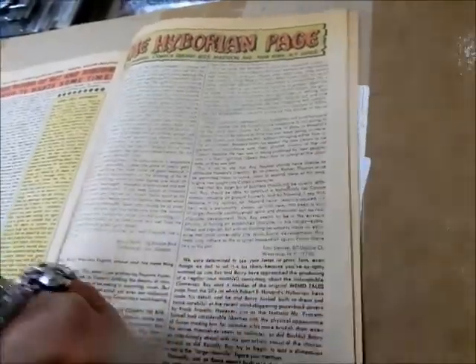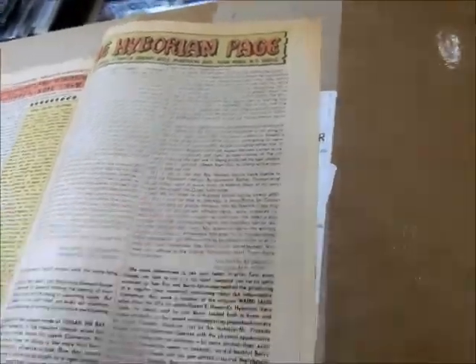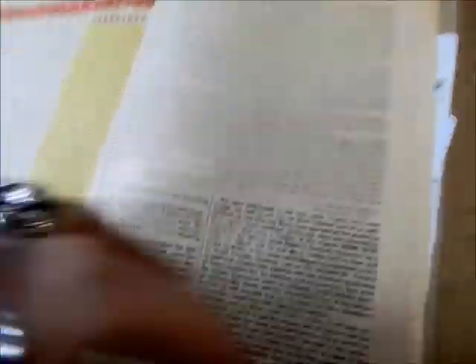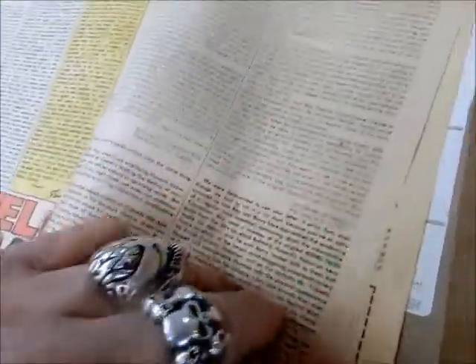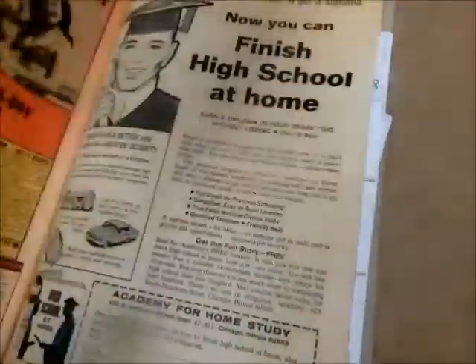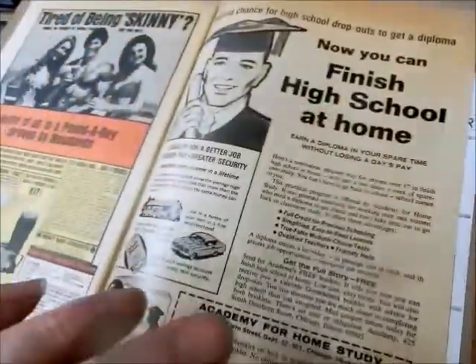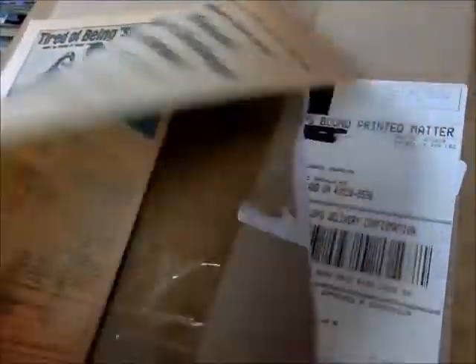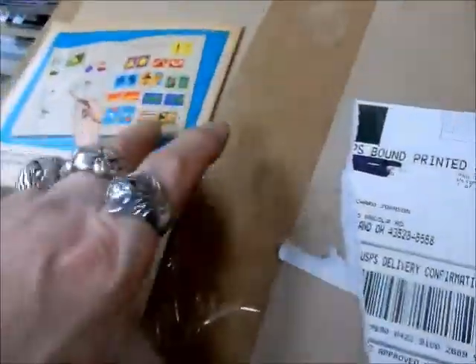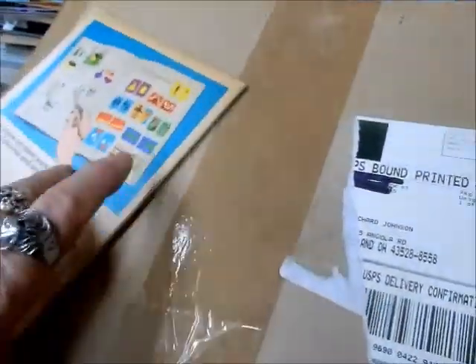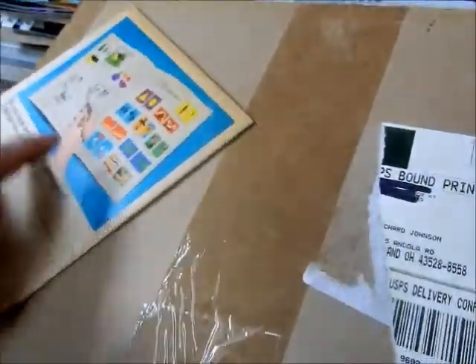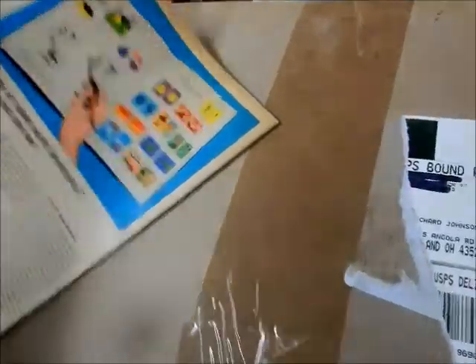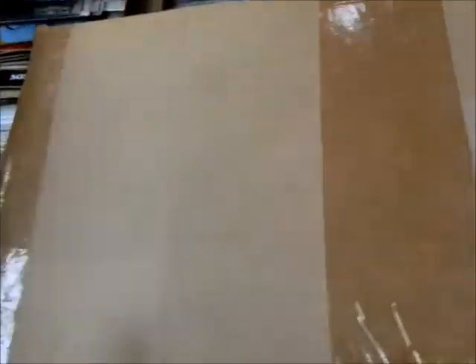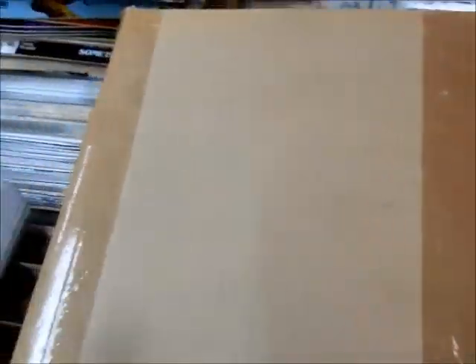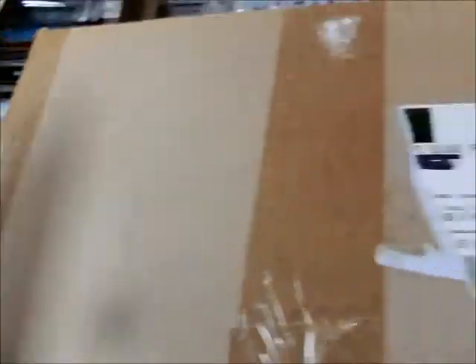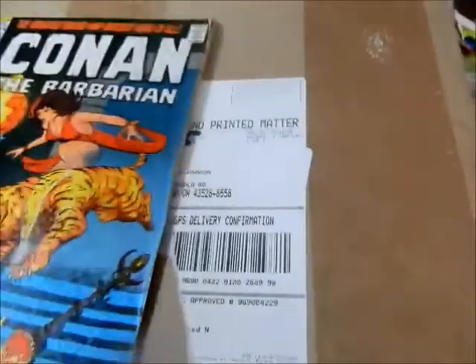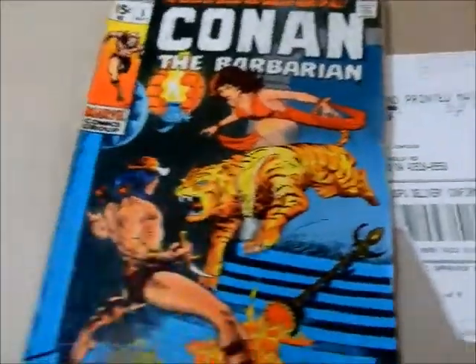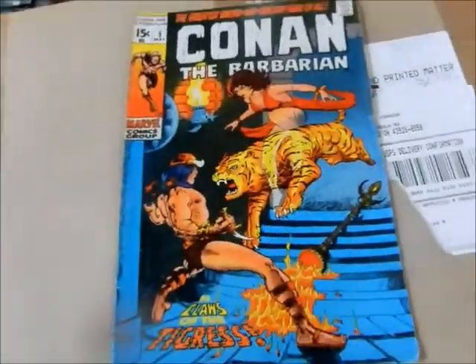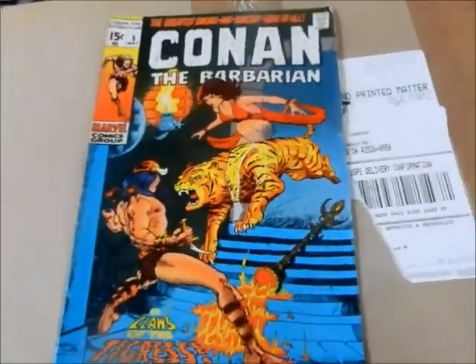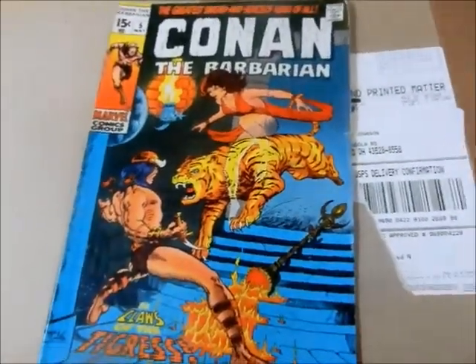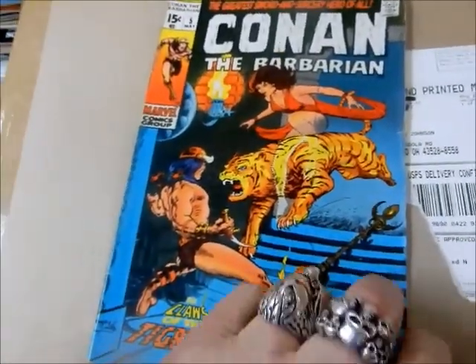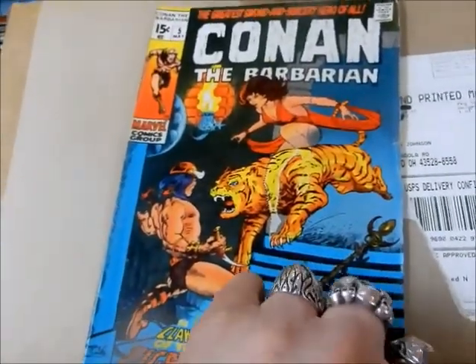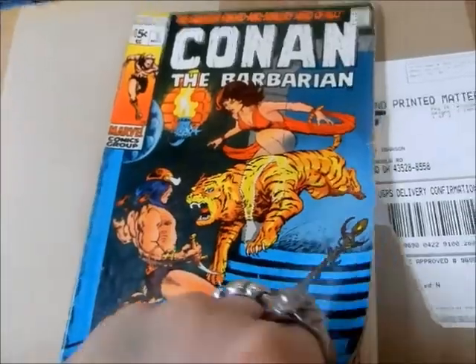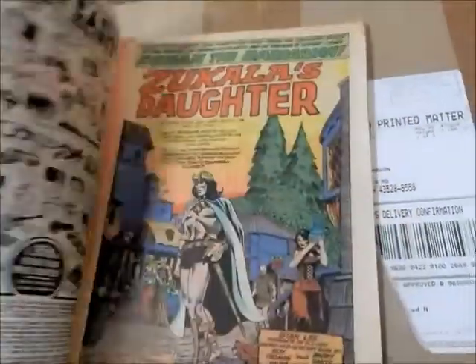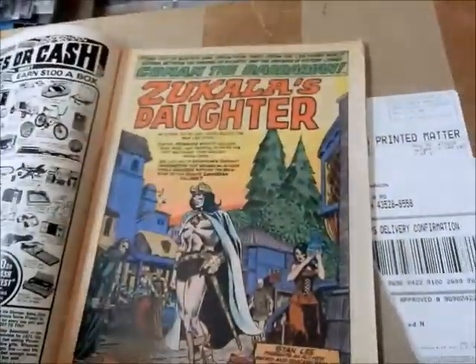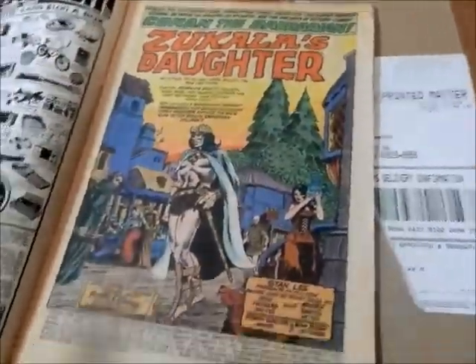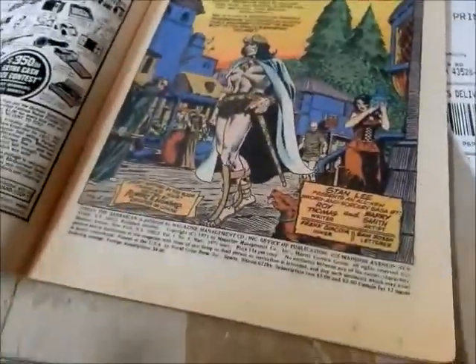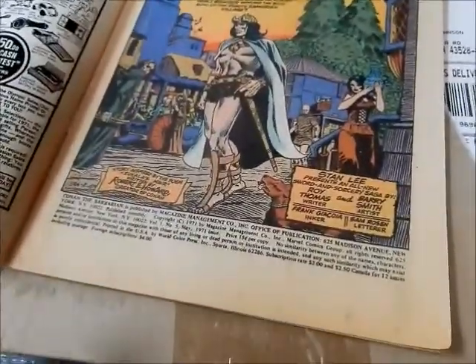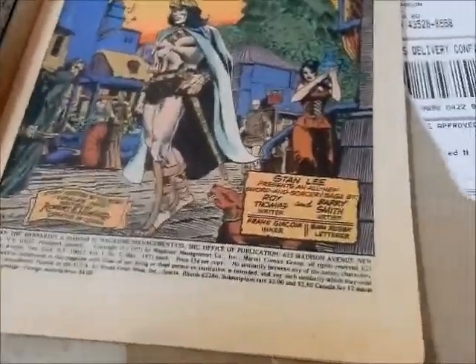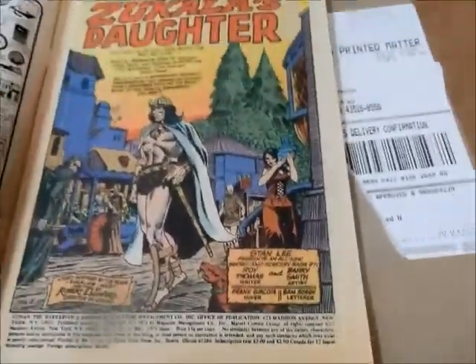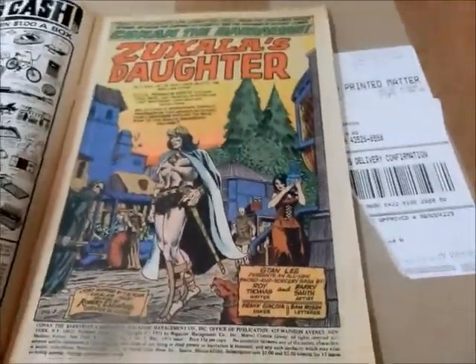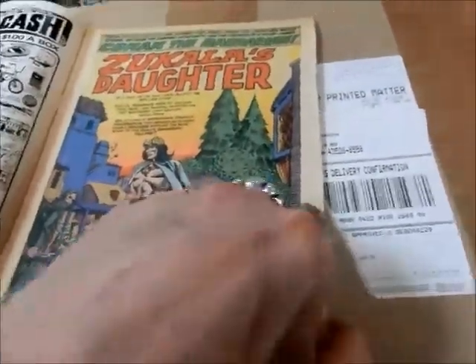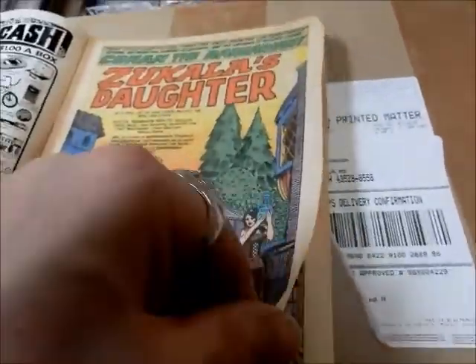So we've got that one there. These things are not in the greatest shape but good solid books to check out. We've got issue number five — another Barry Smith cover, of course. Robert E. Howard. You've got Frank Giacoia doing the inks on this one here.